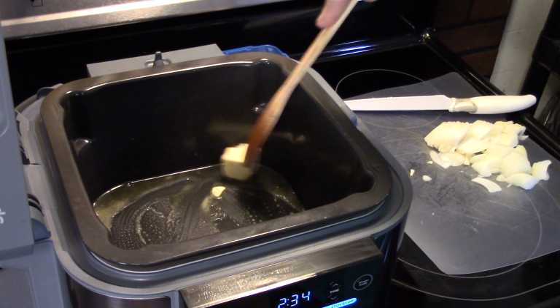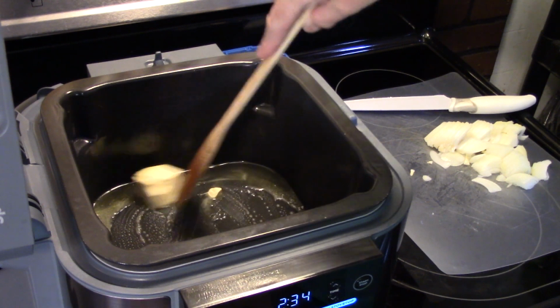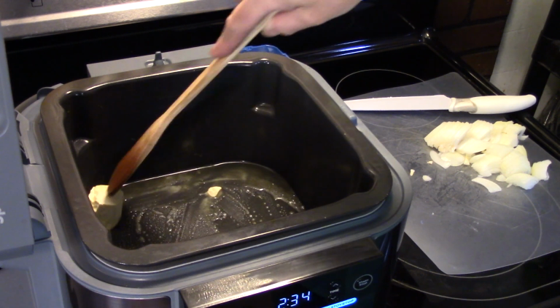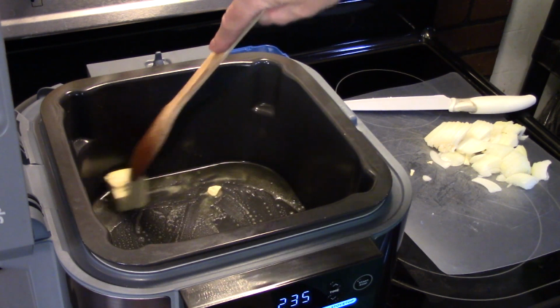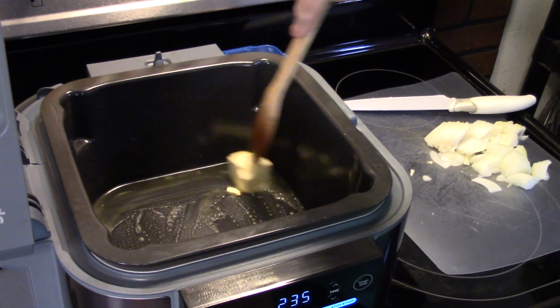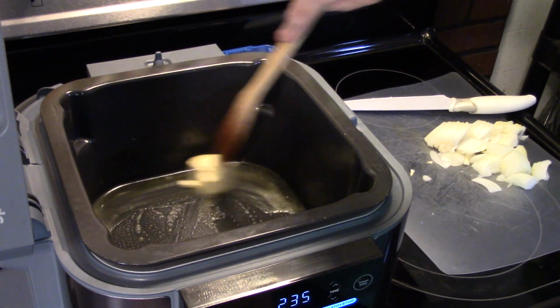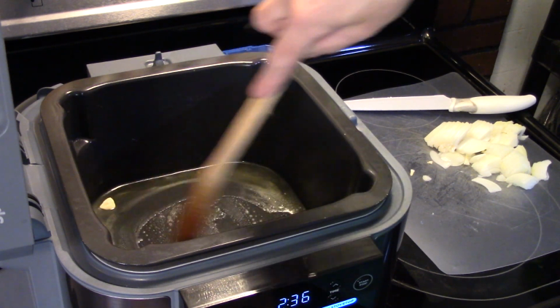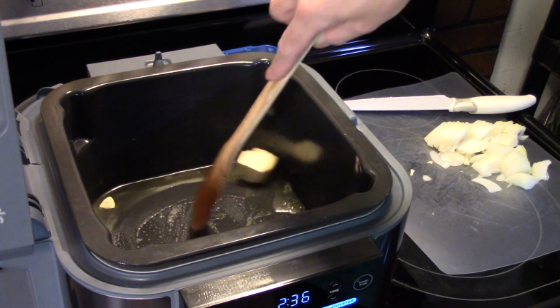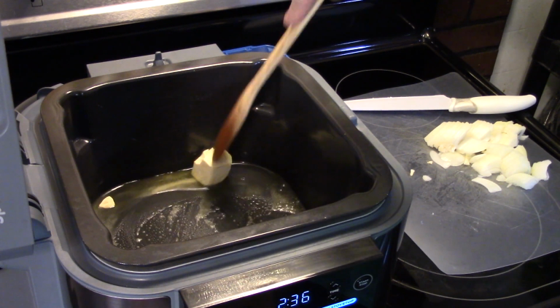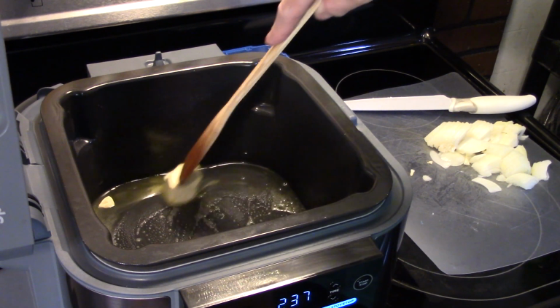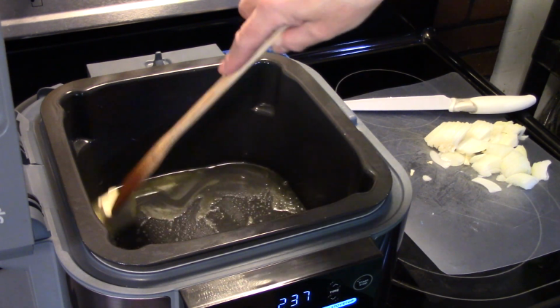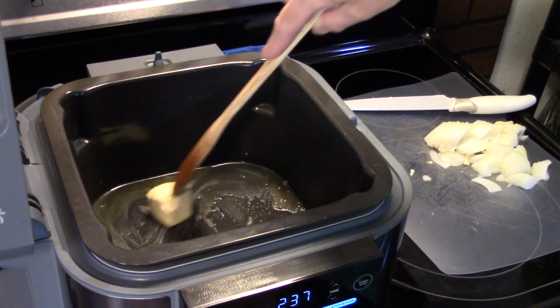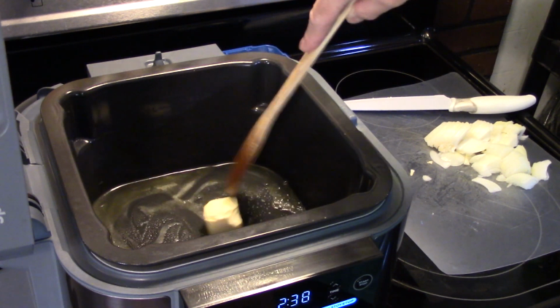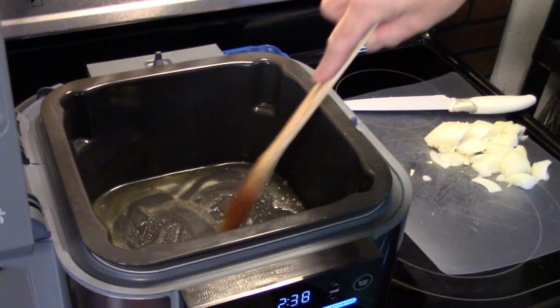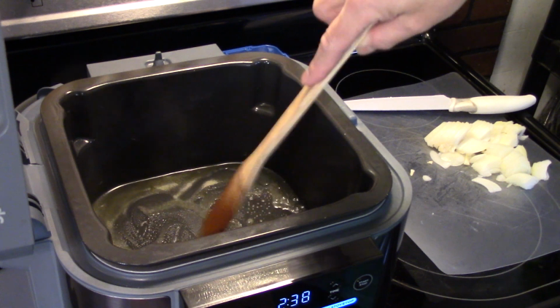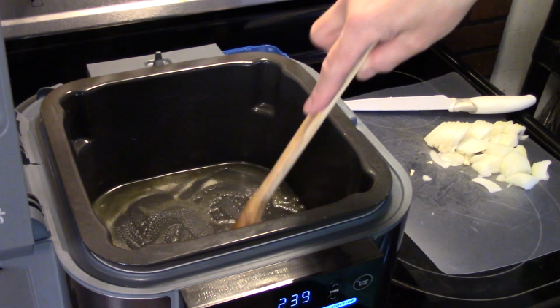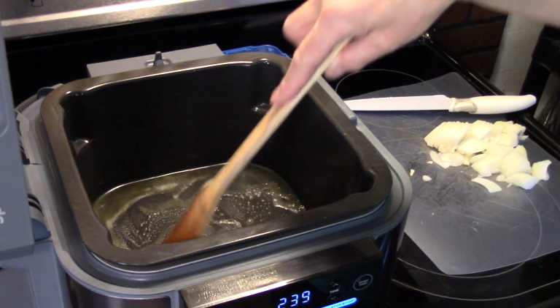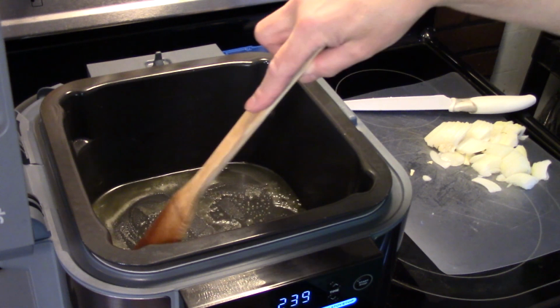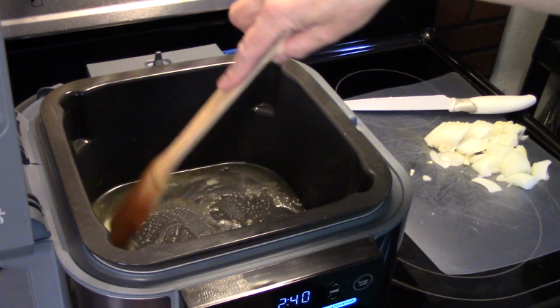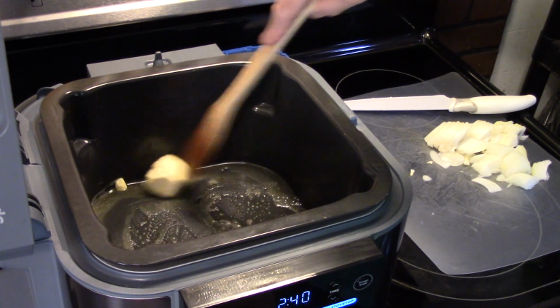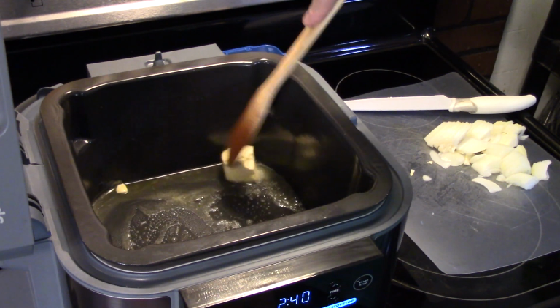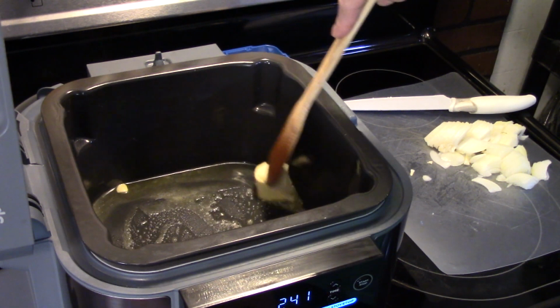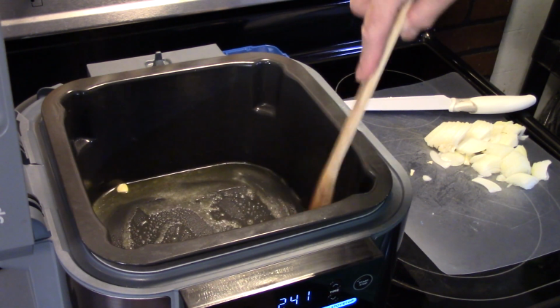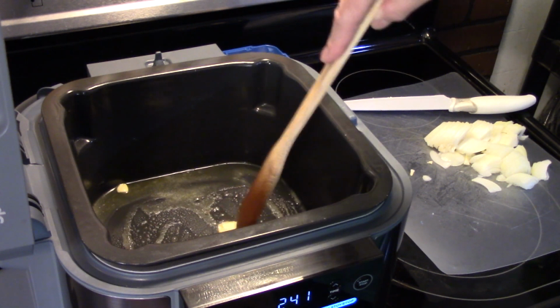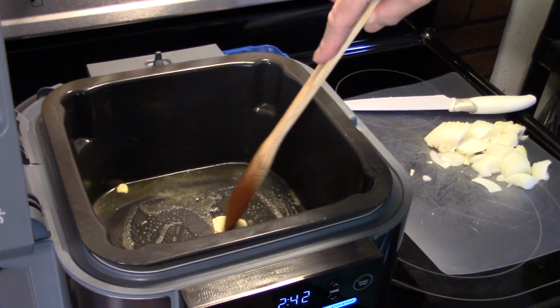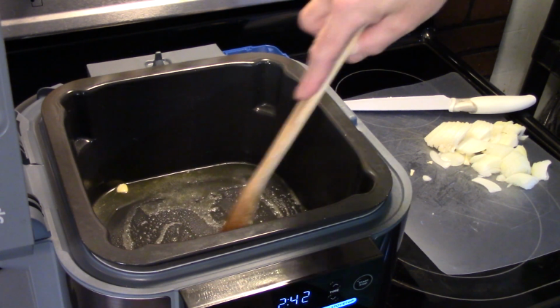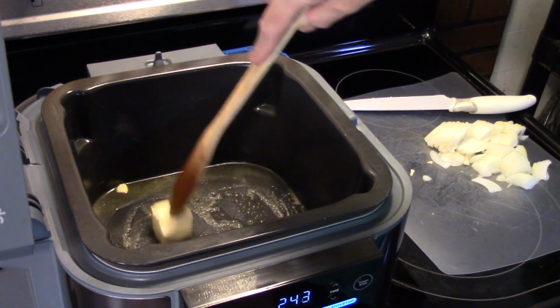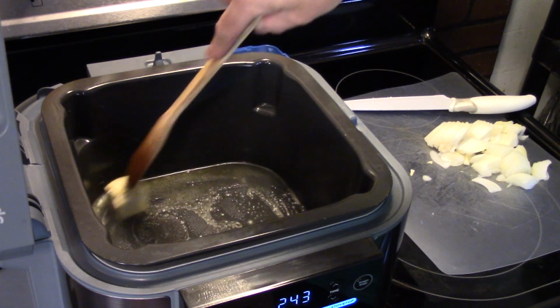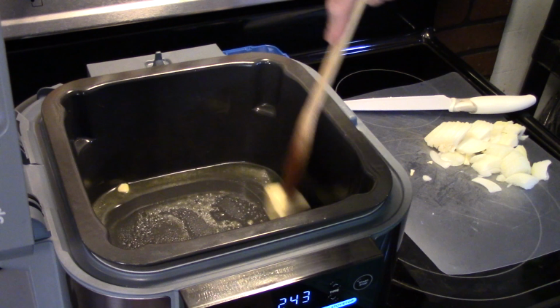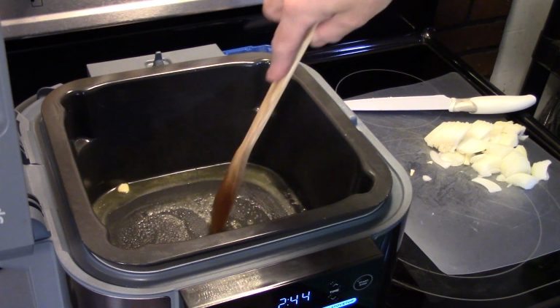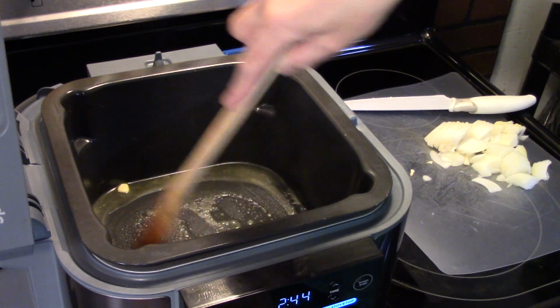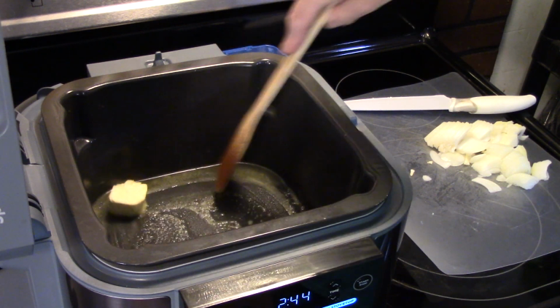This is going to be a really quick, easy, and delicious meal. And if you don't have a Ninja Speedi, these steps here you can do on the stovetop in a skillet, so not to worry.